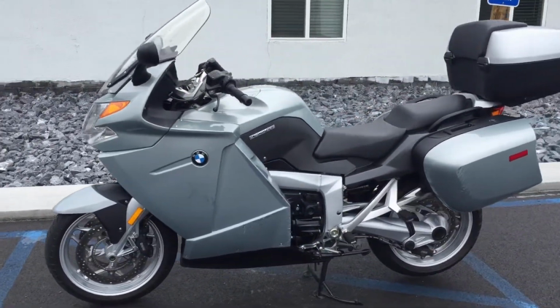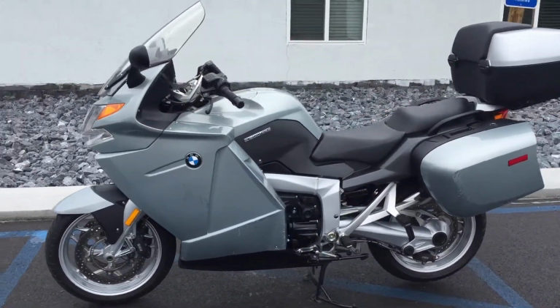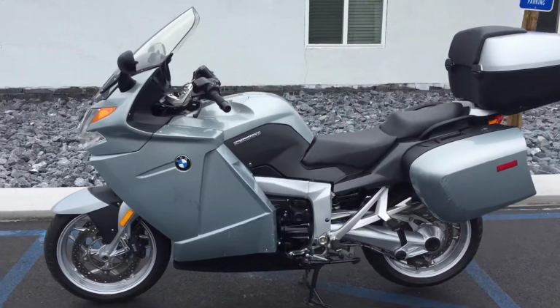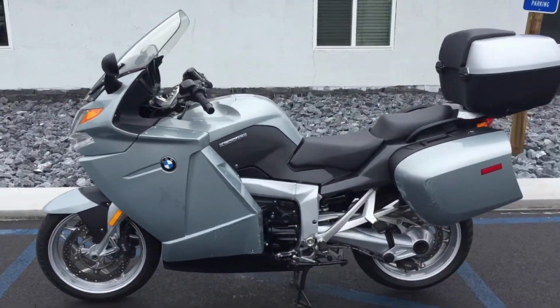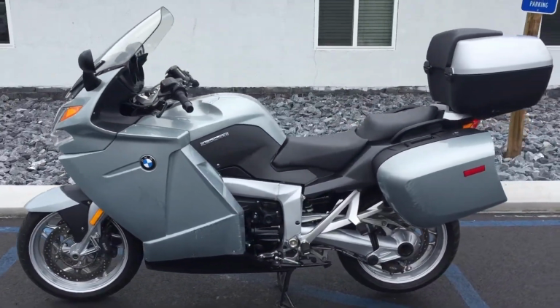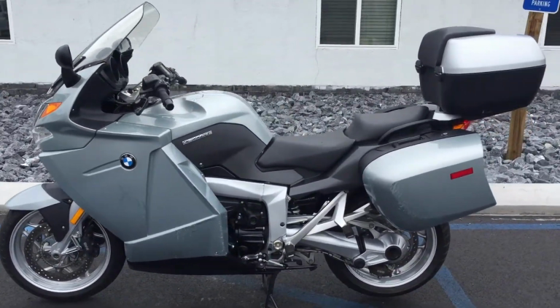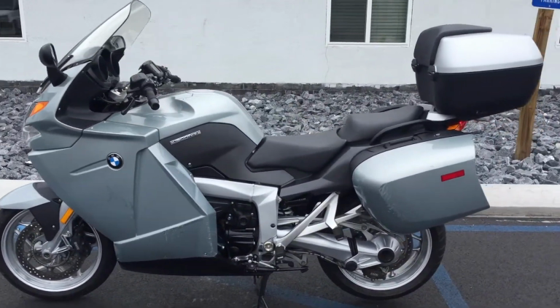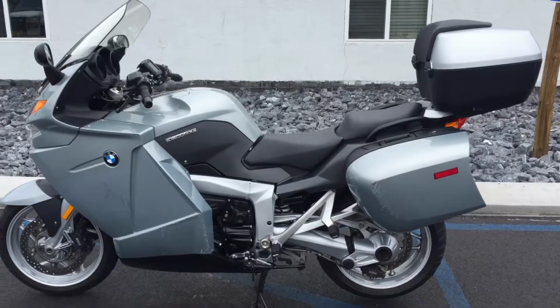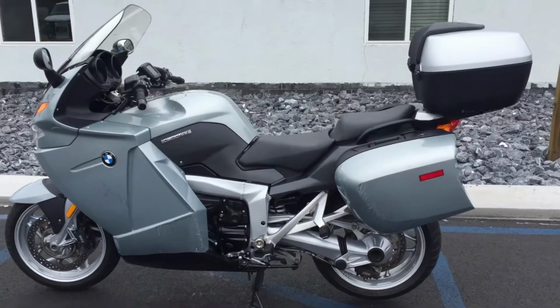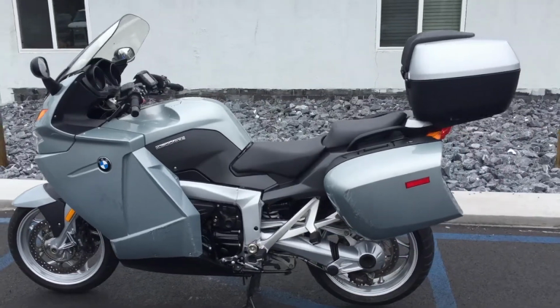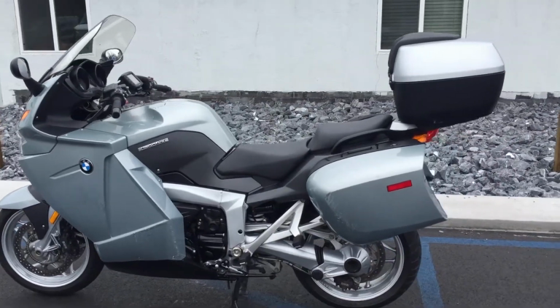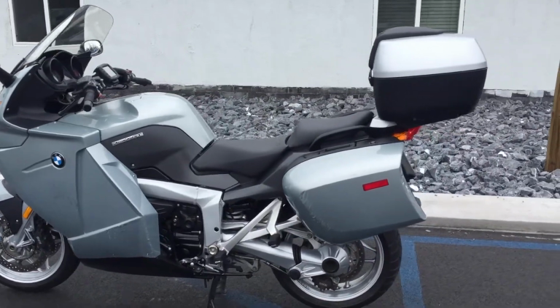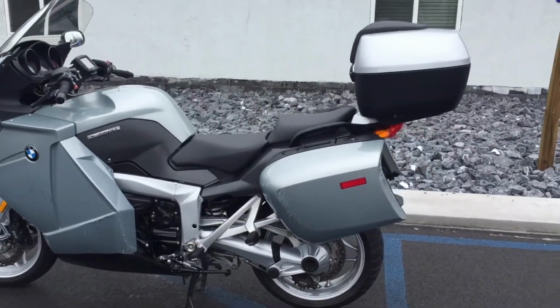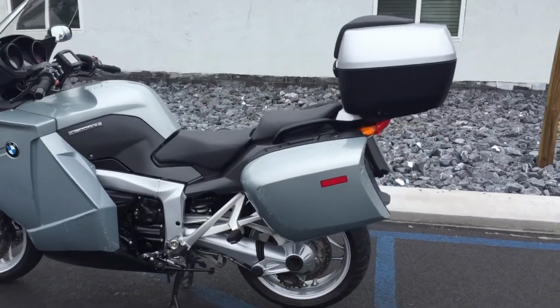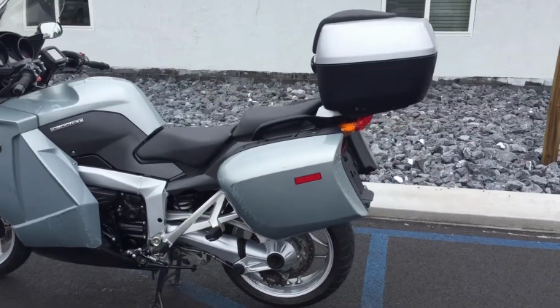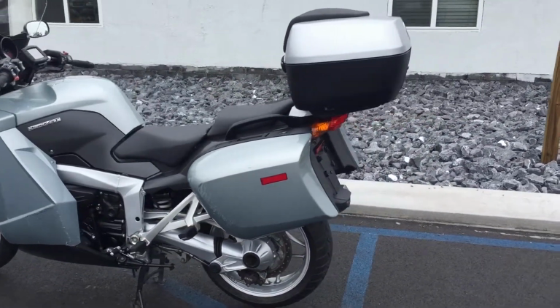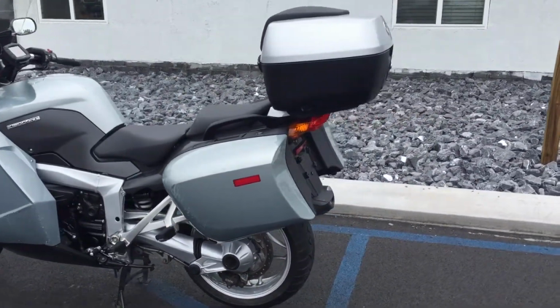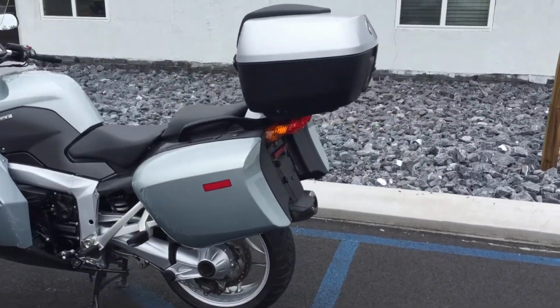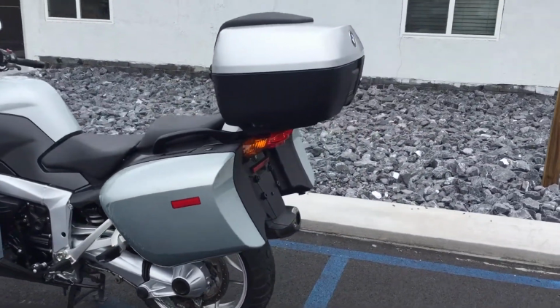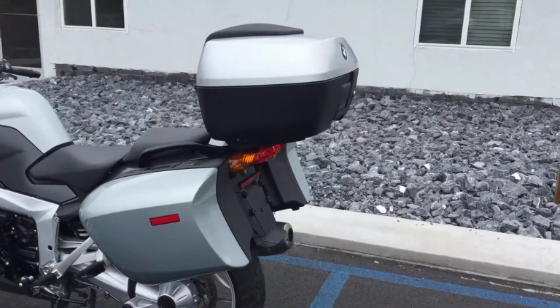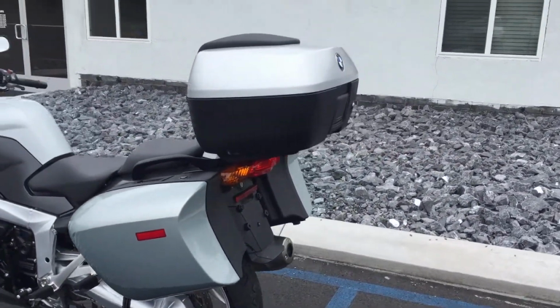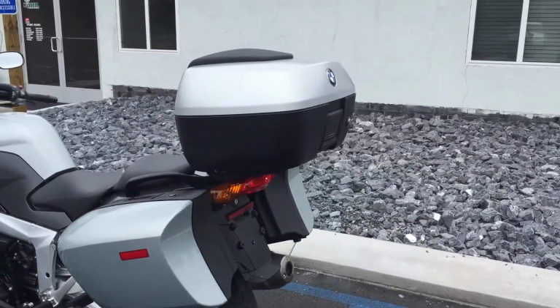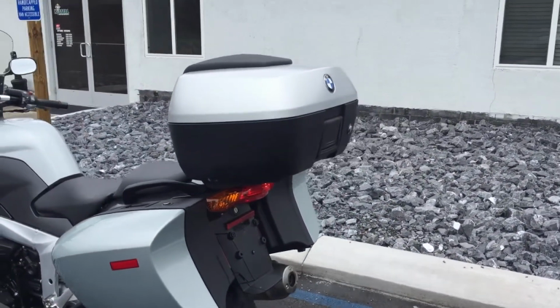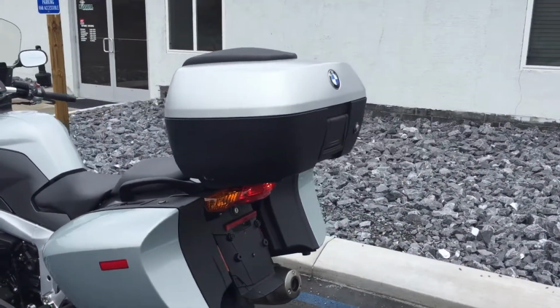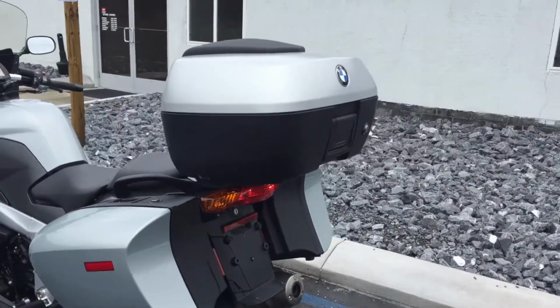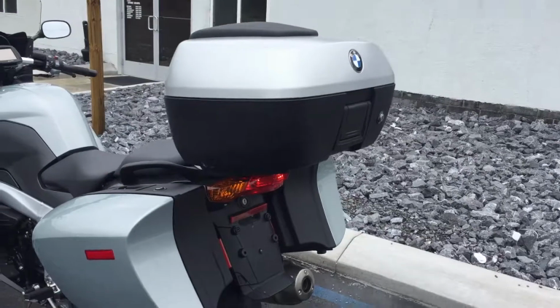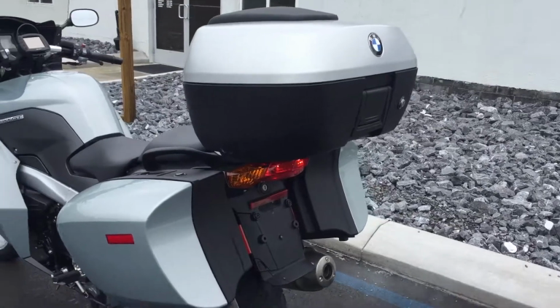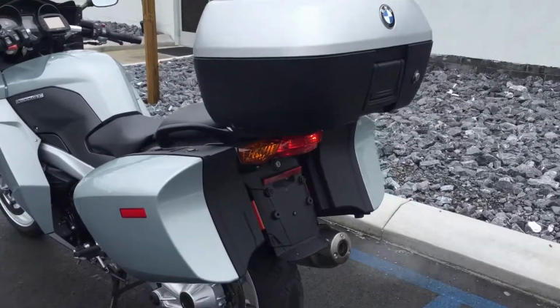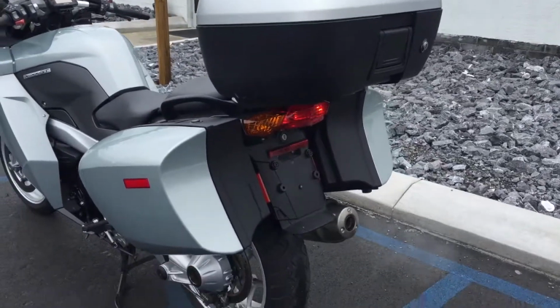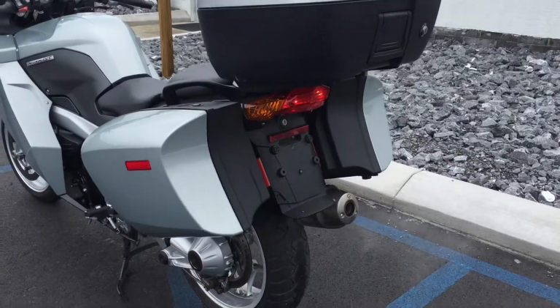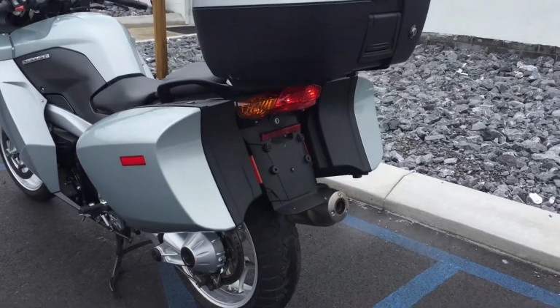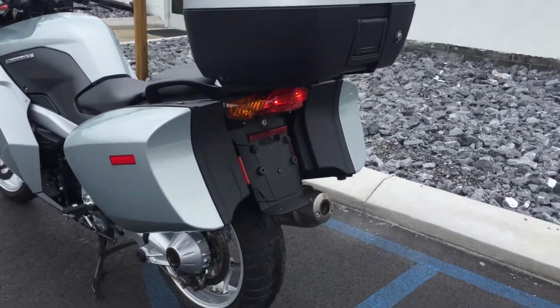Just over 14,000 miles, routinely serviced, bike runs great. 49-liter top case, good tires front and rear.